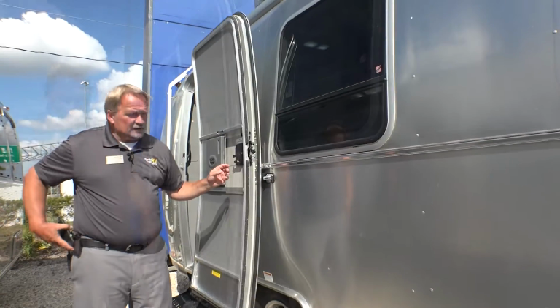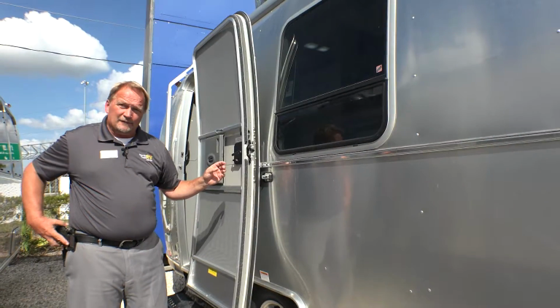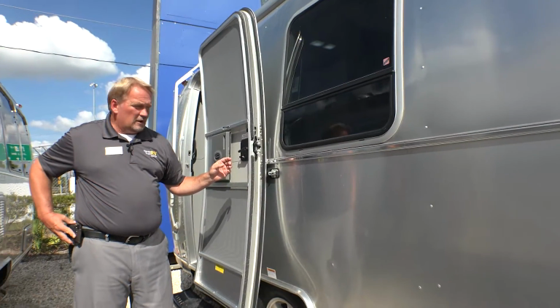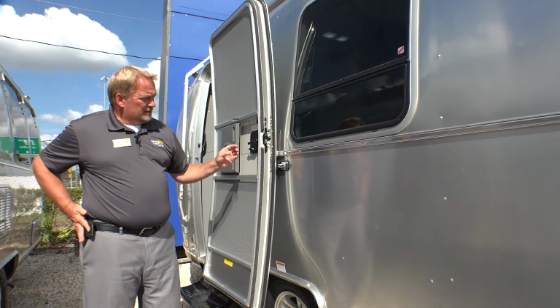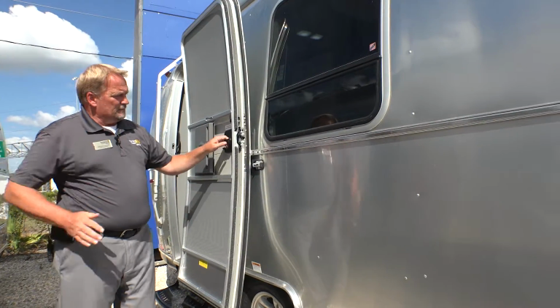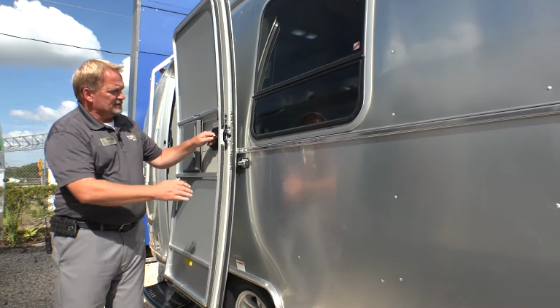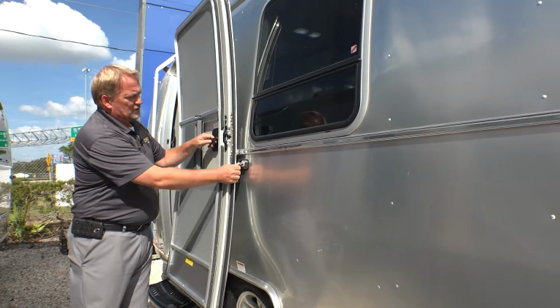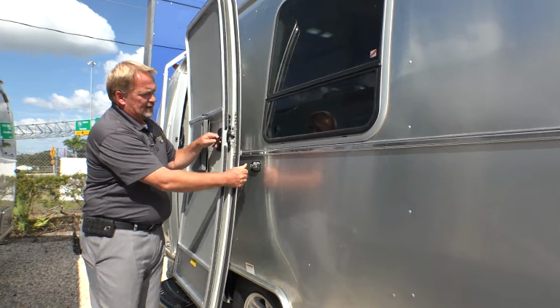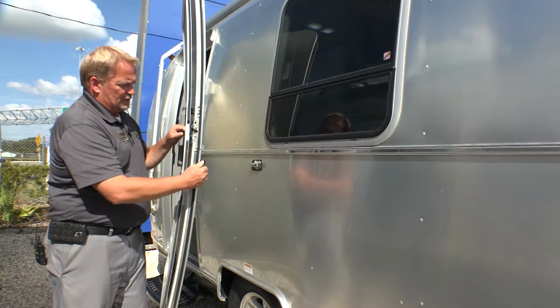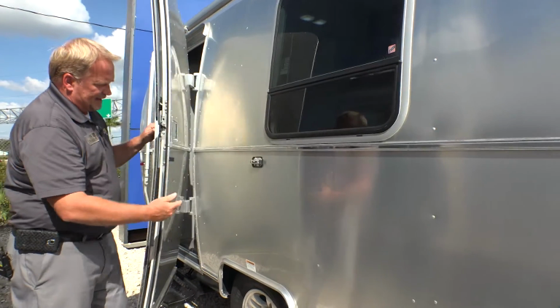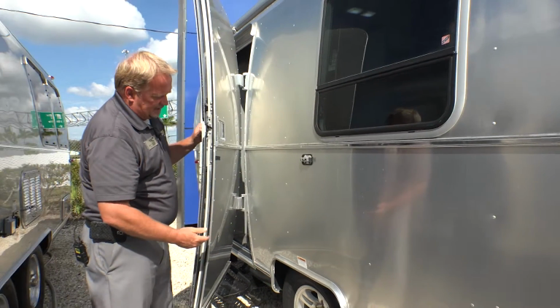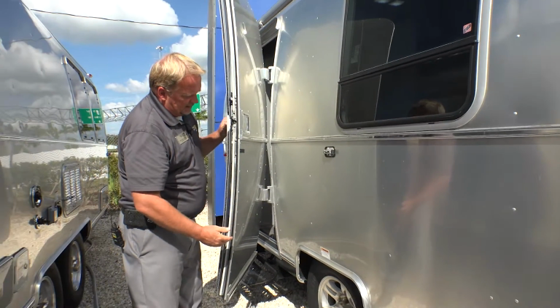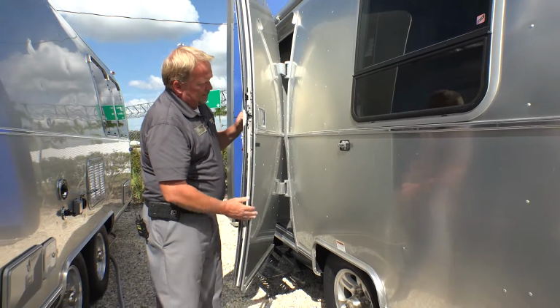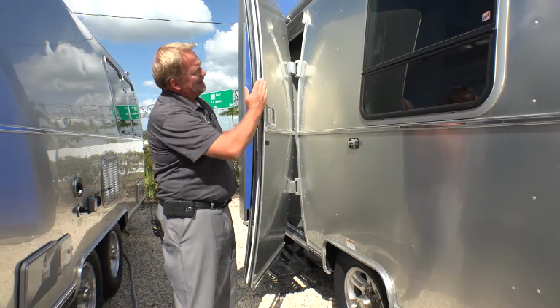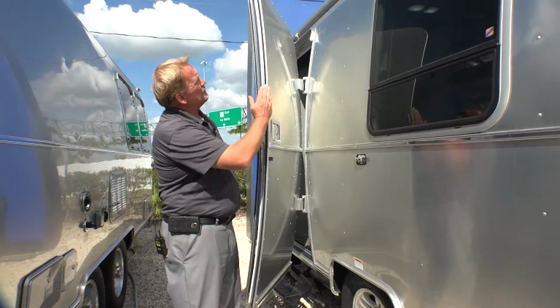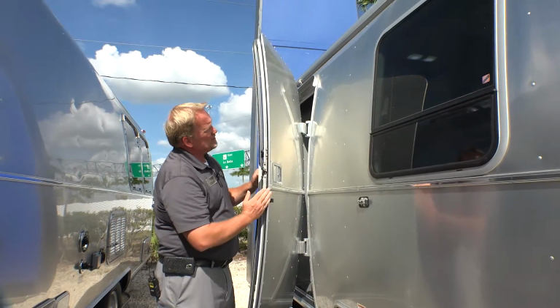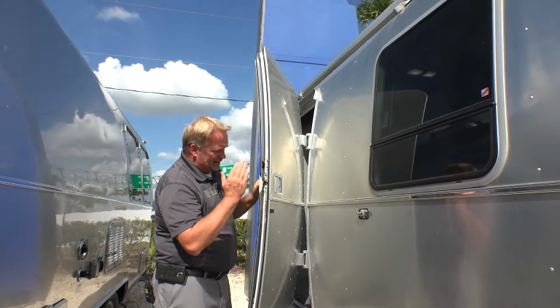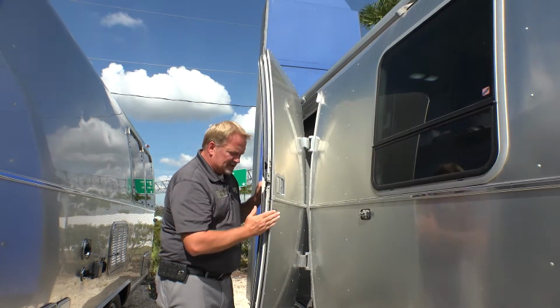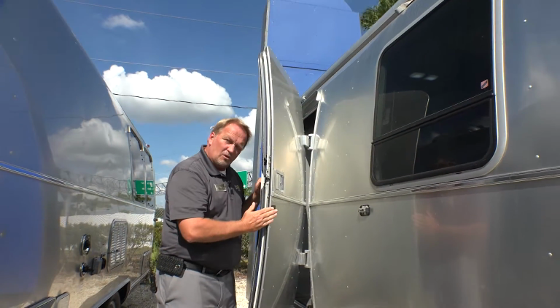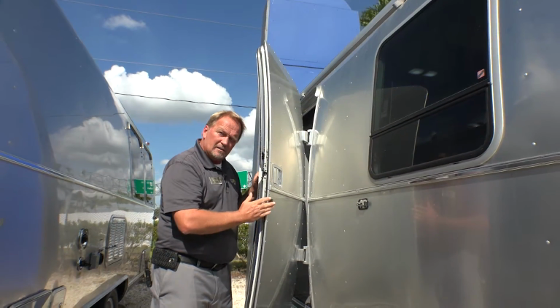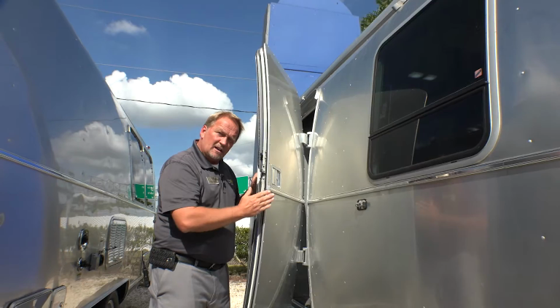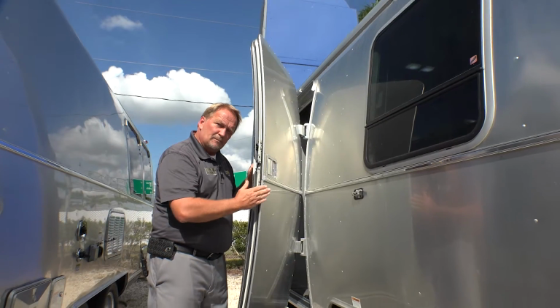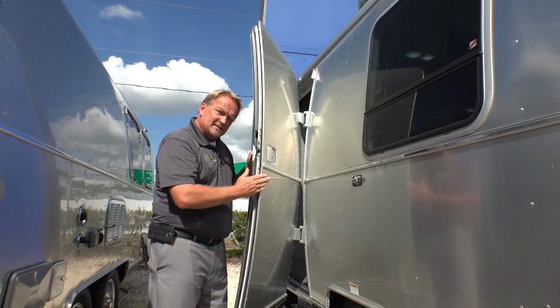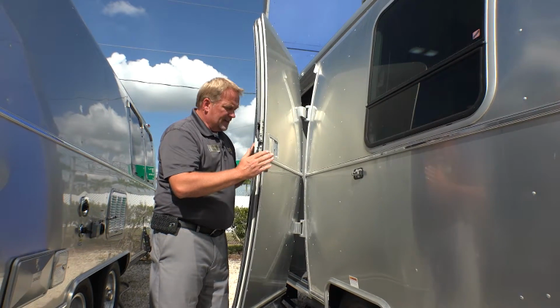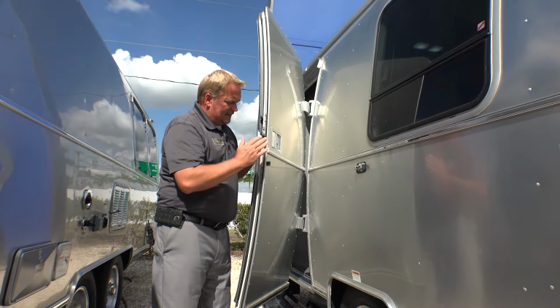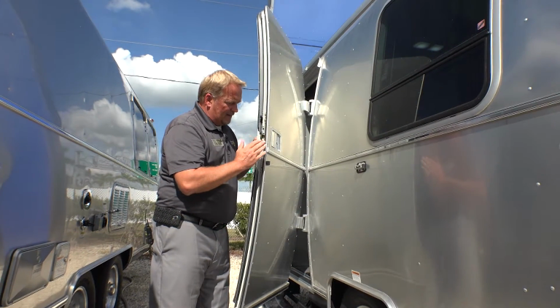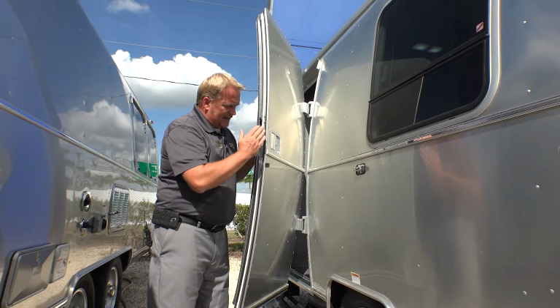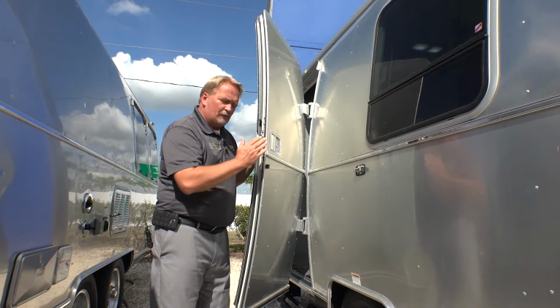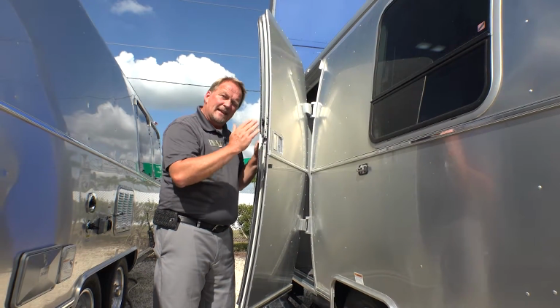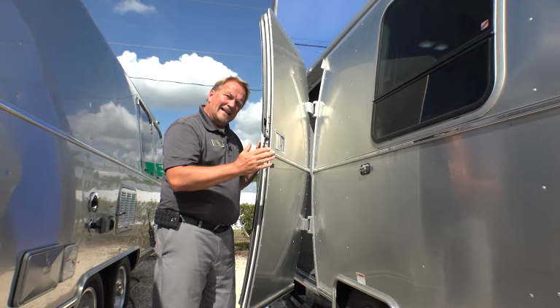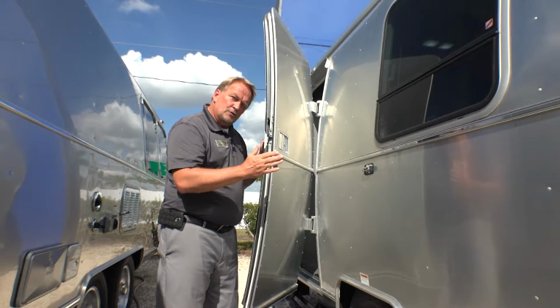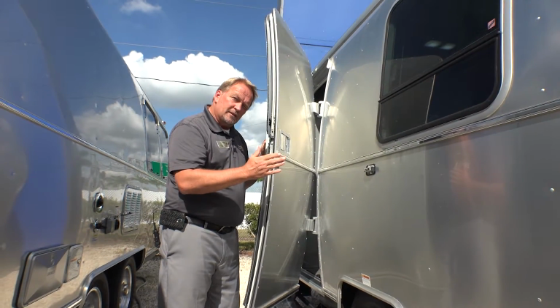This is an aircraft-style door. It takes eight hours just to make this one door. Some other brands — they're making 92 trailers in eight hours.